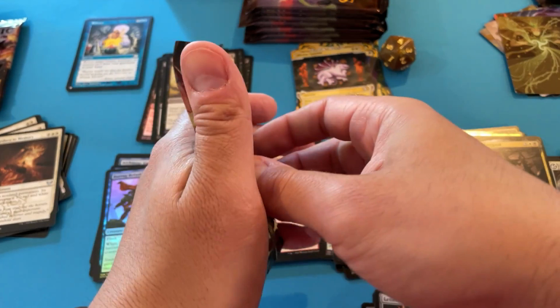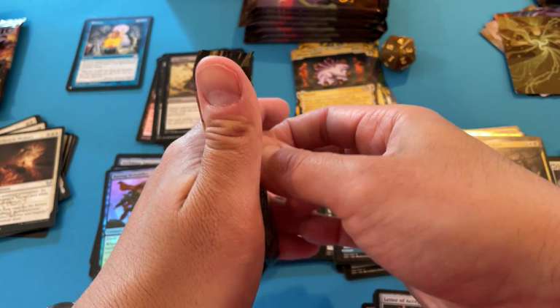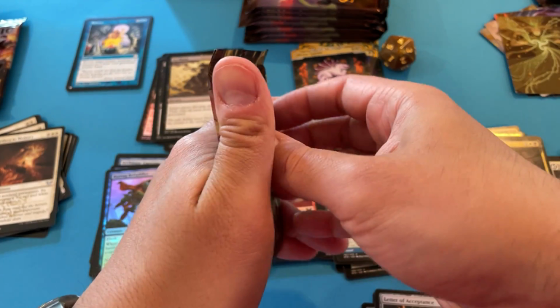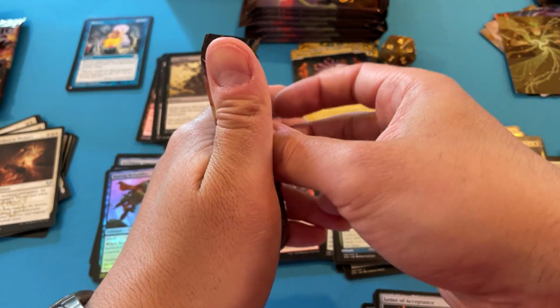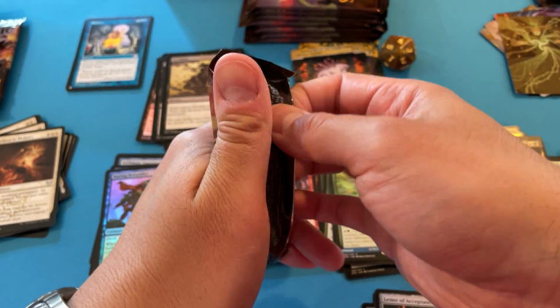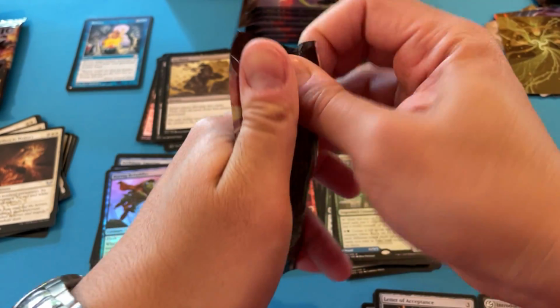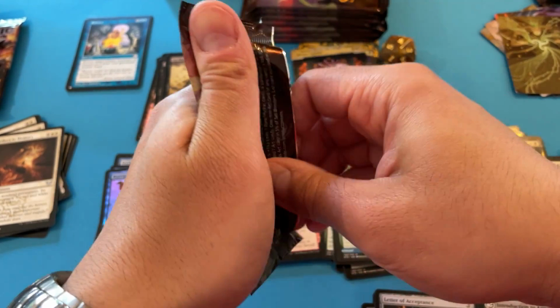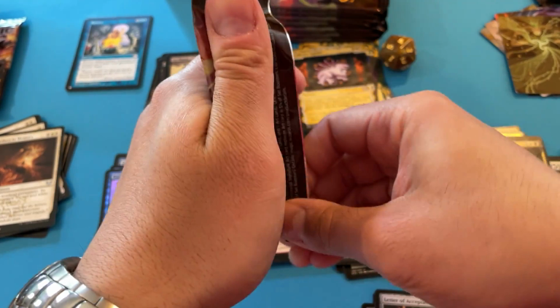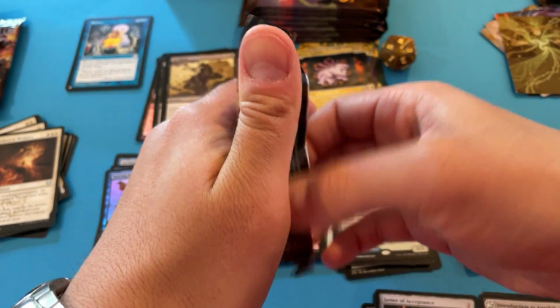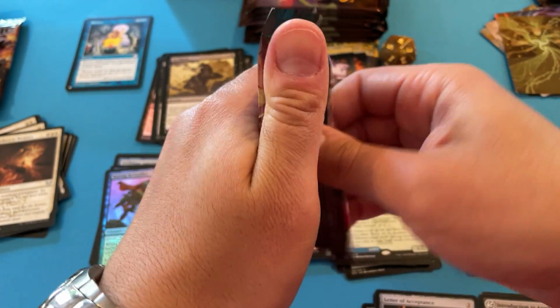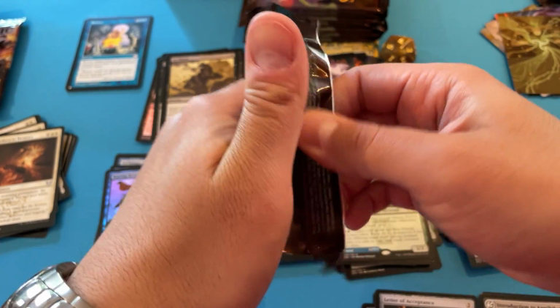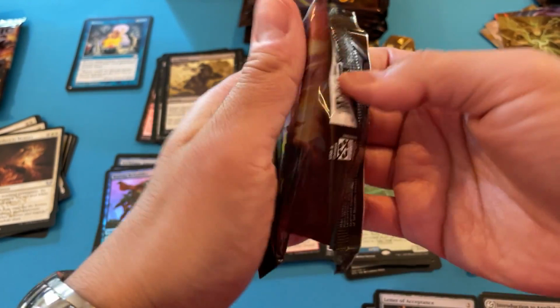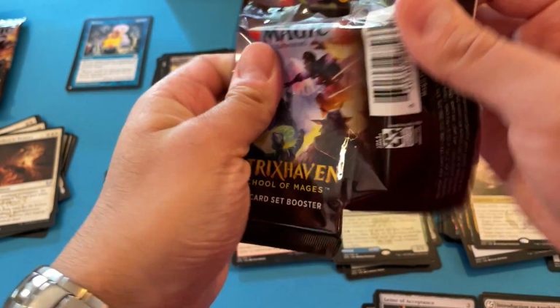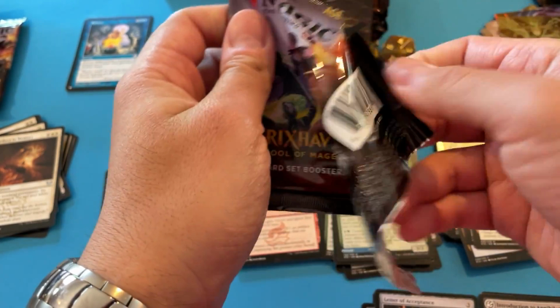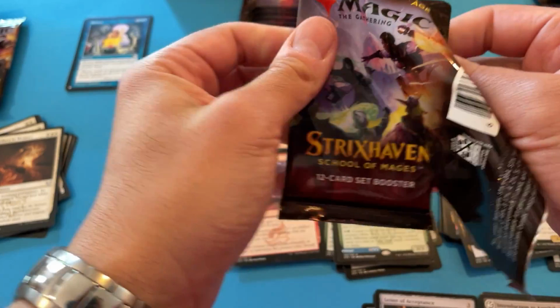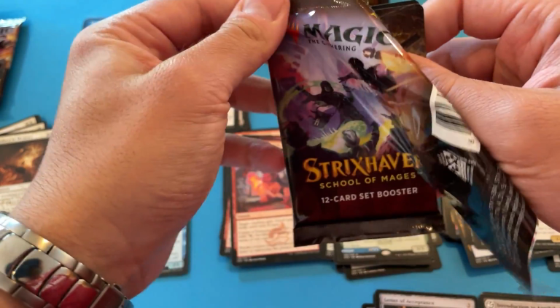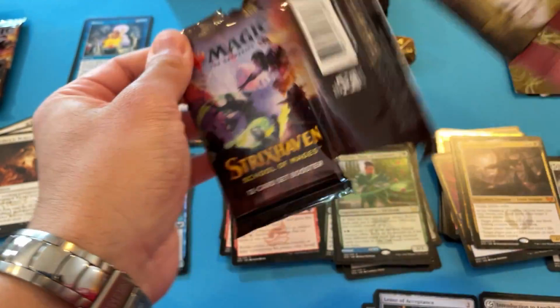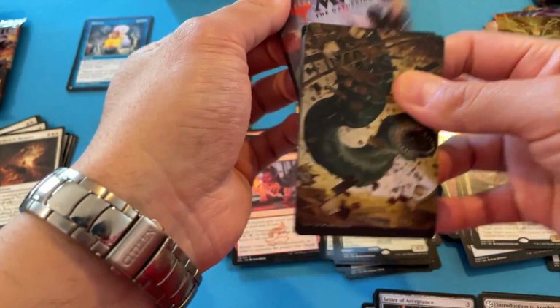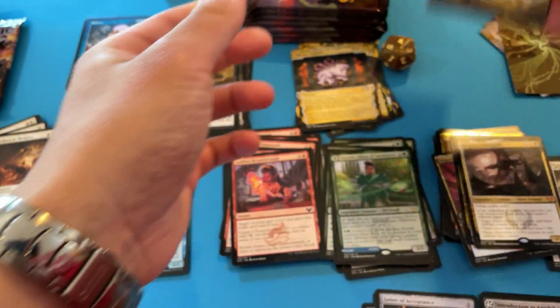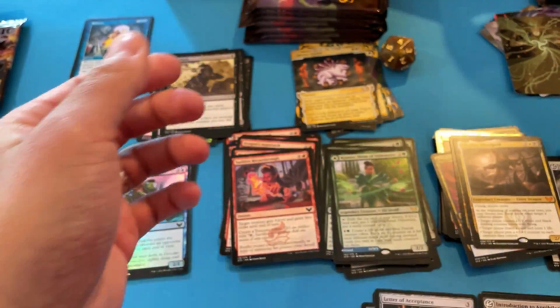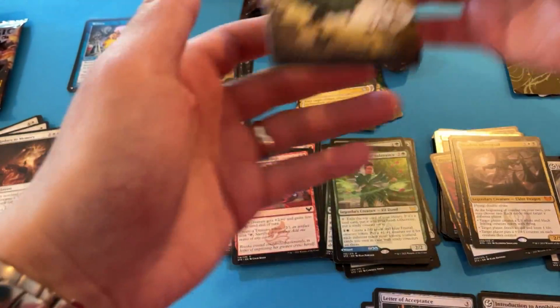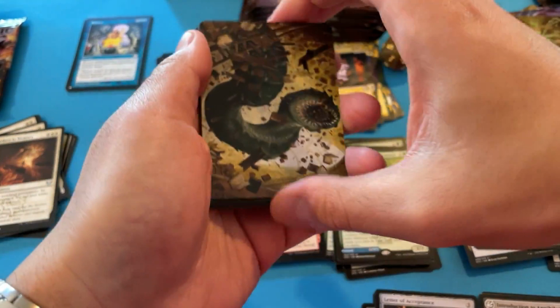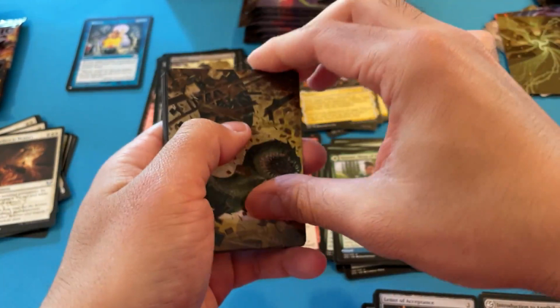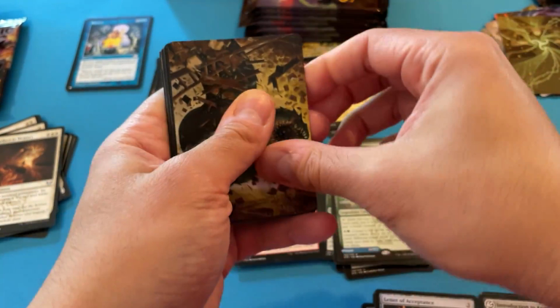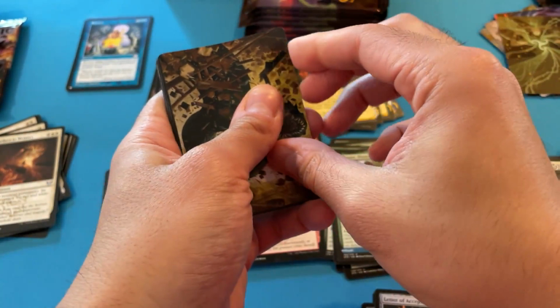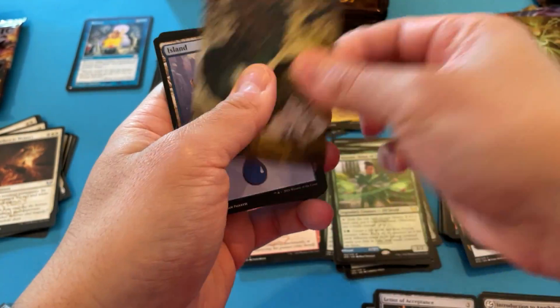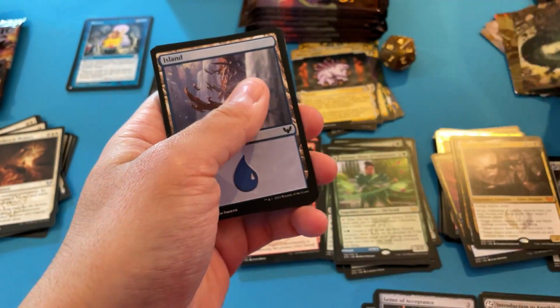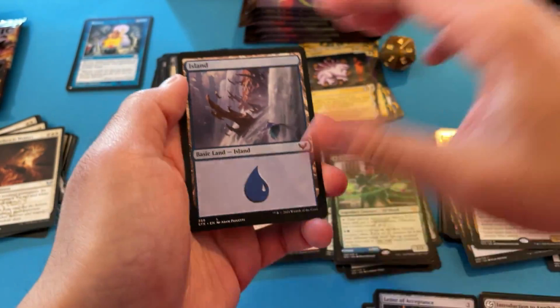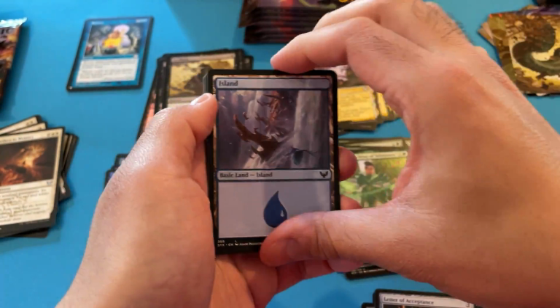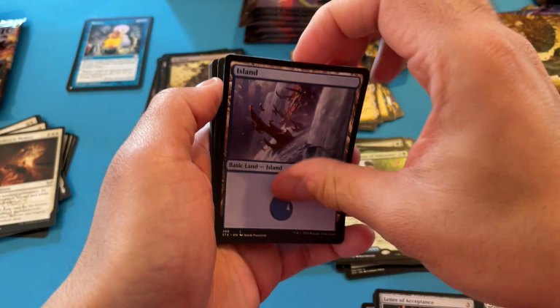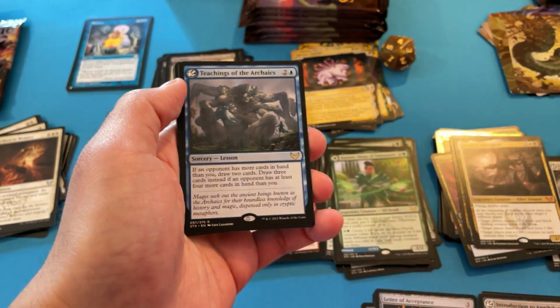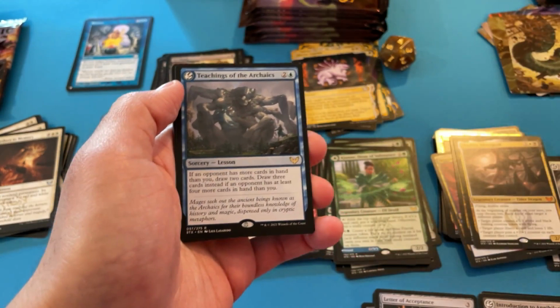So I've gotten the green-black dragon and I've gotten the white-black dragon. I mean, I'm never going to play black-white — not for EDH.